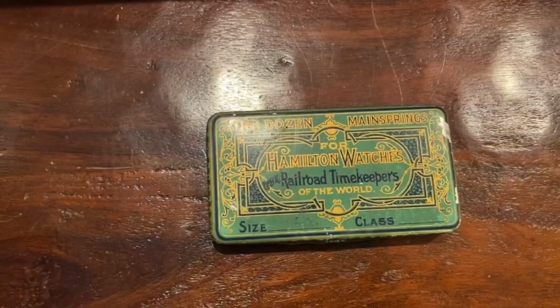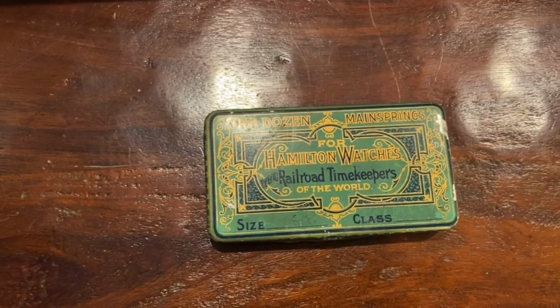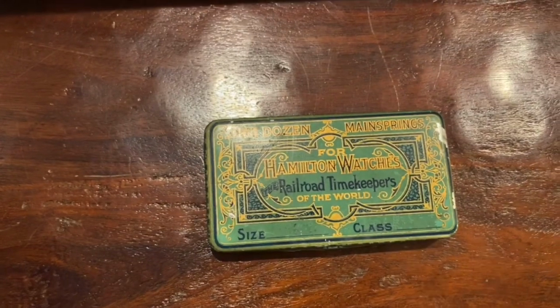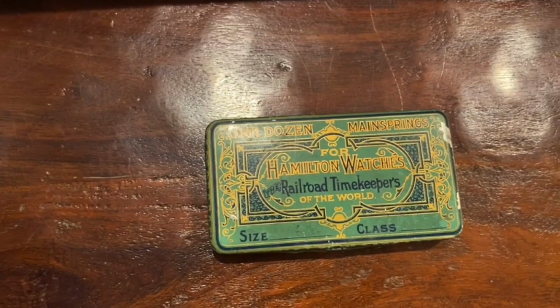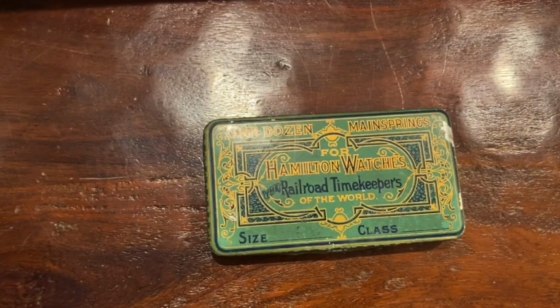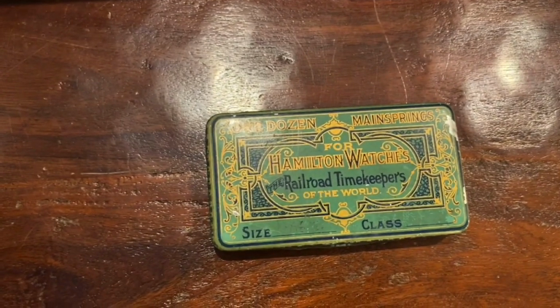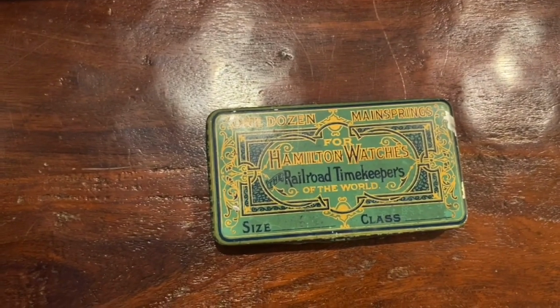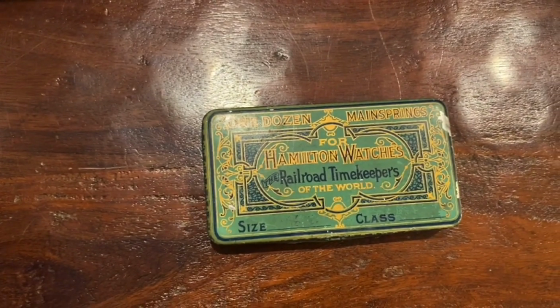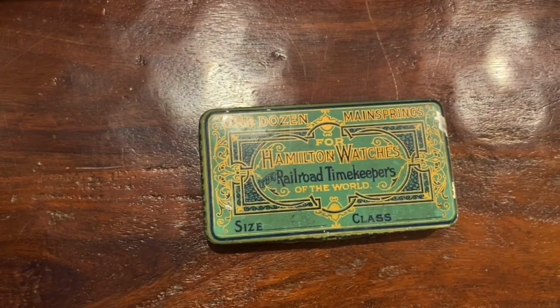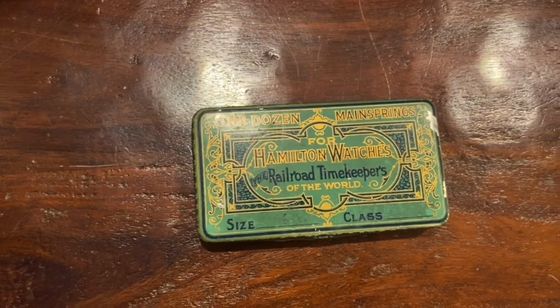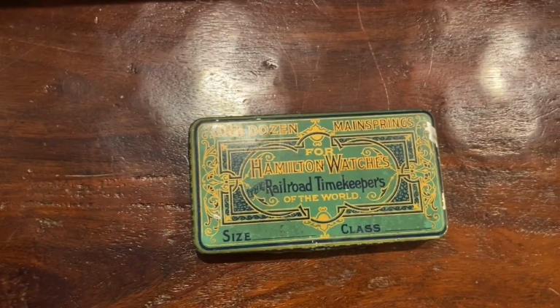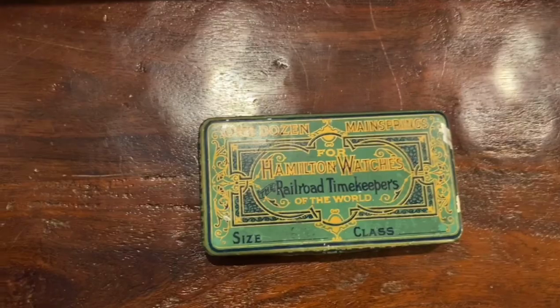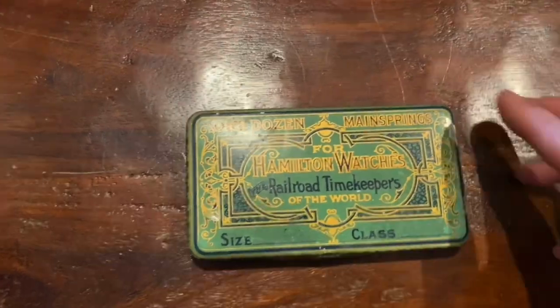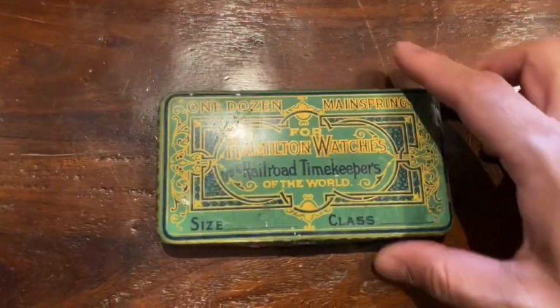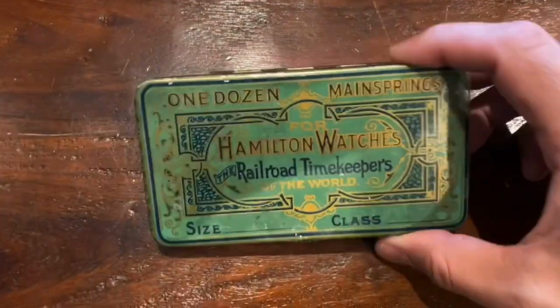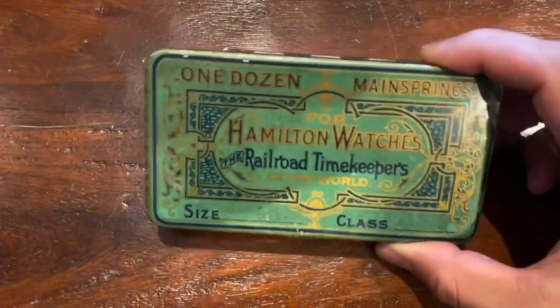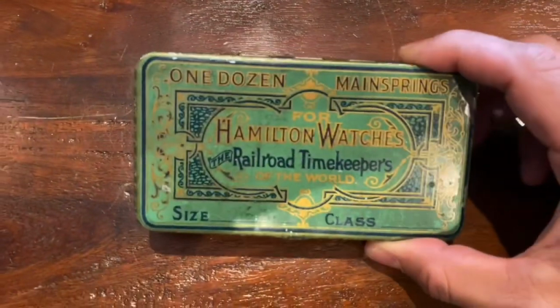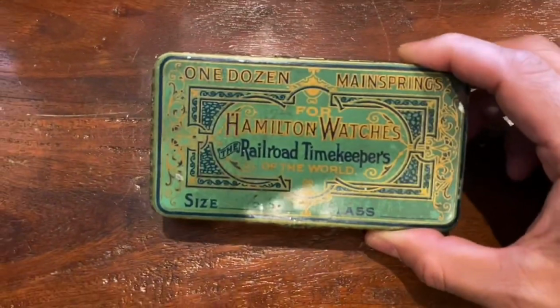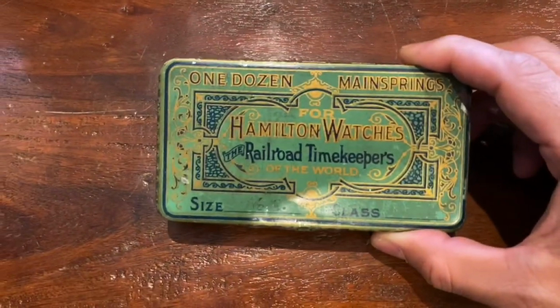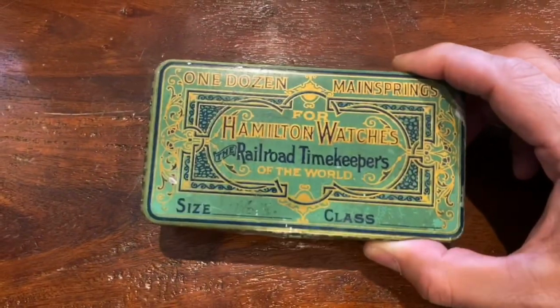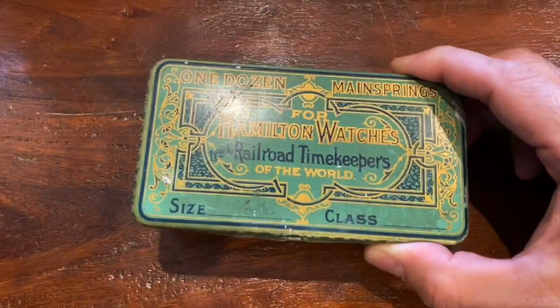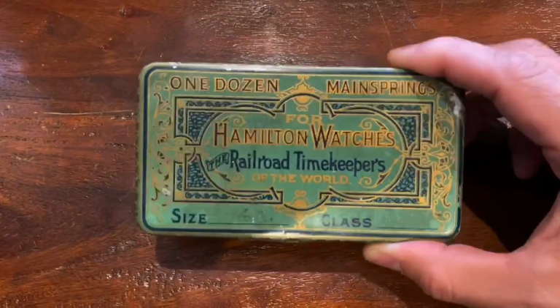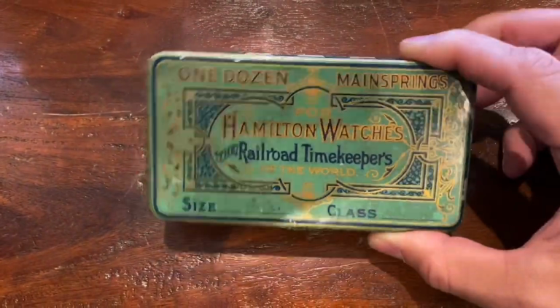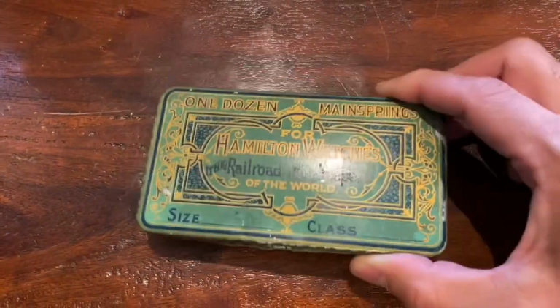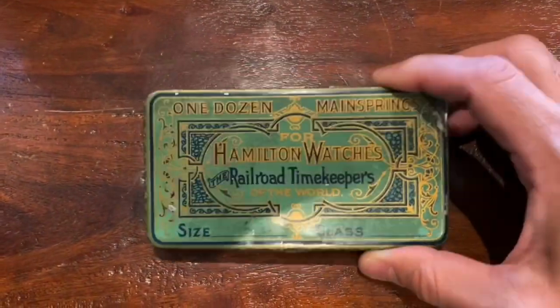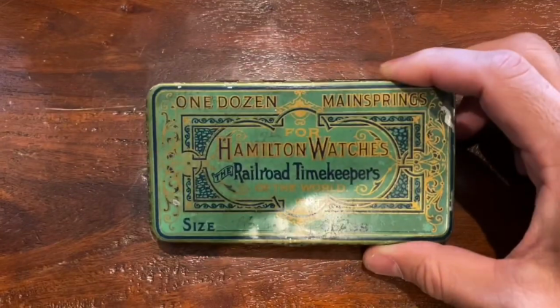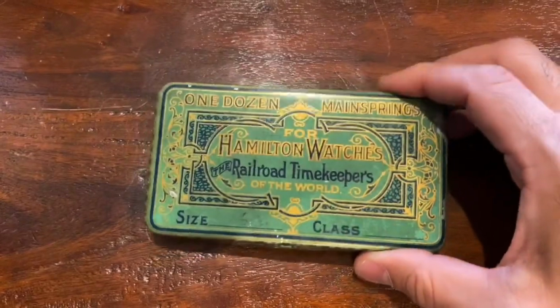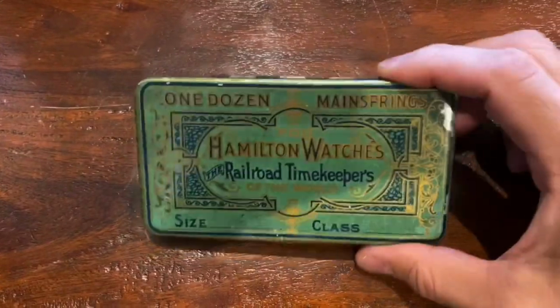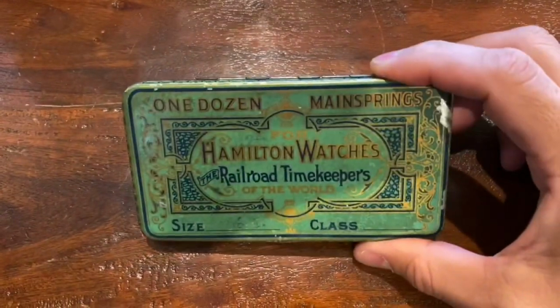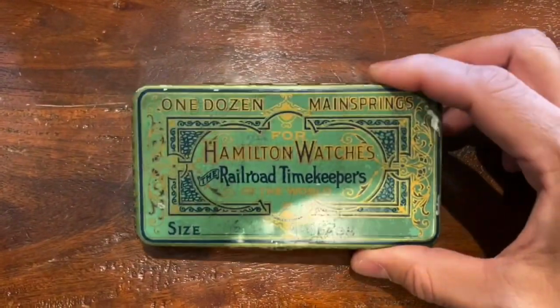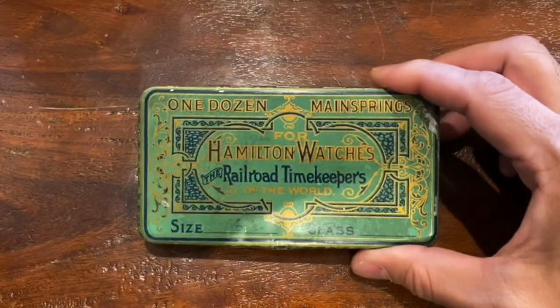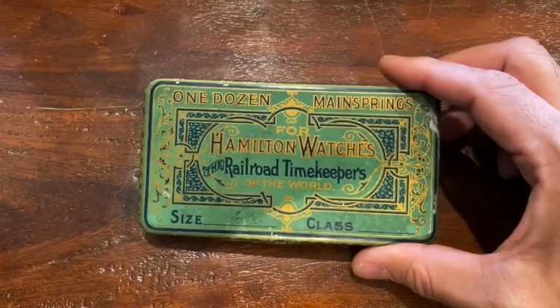Hey YouTube, Coin Picker here. Here are my thrift store finds for the past week. Picked up this cool little tin — Hamilton watches advertising piece, one dozen main springs.